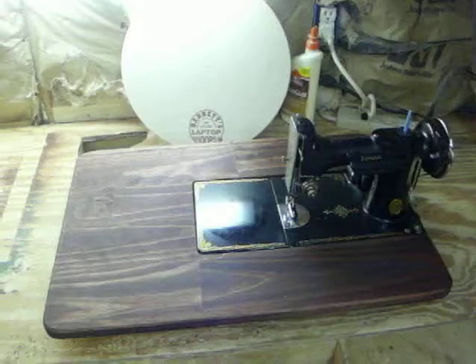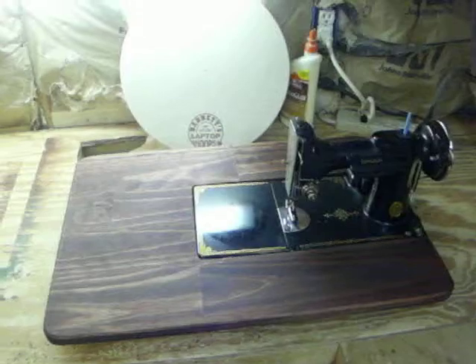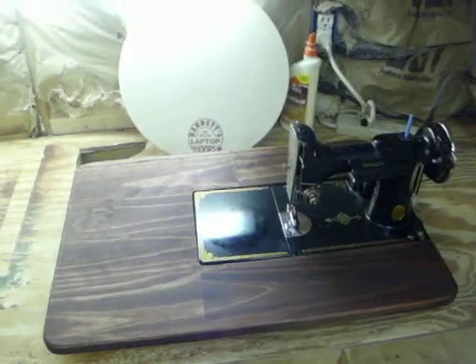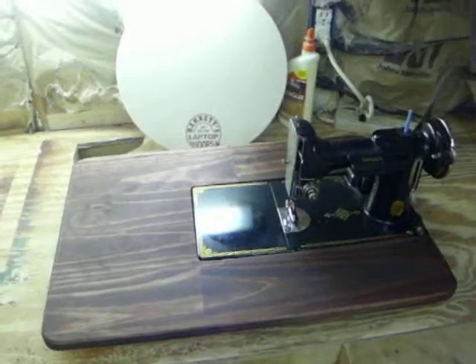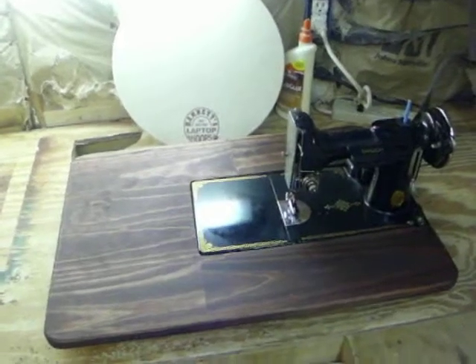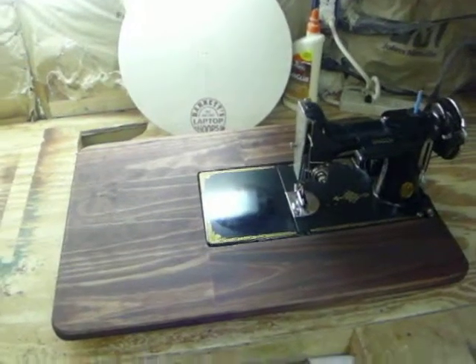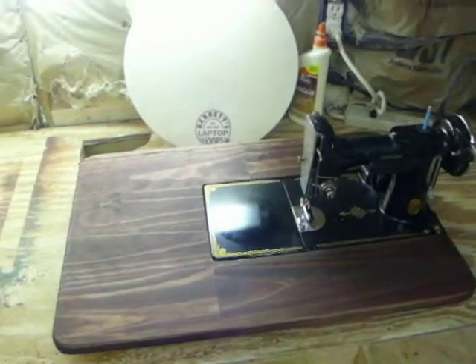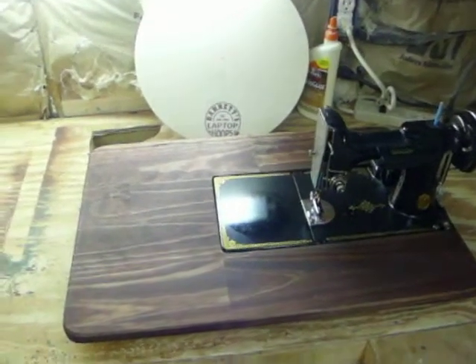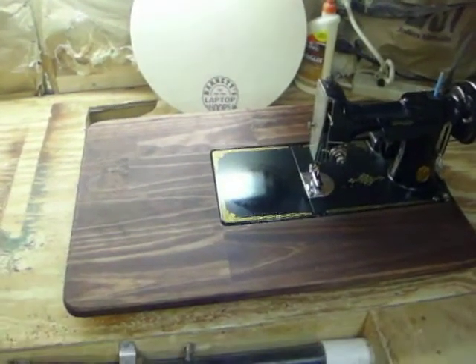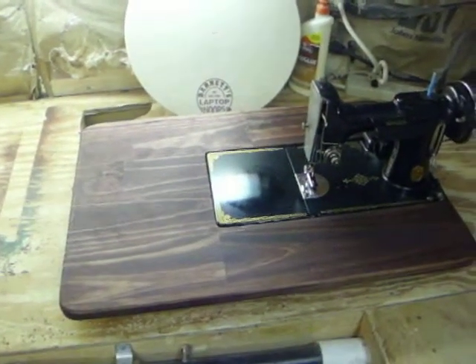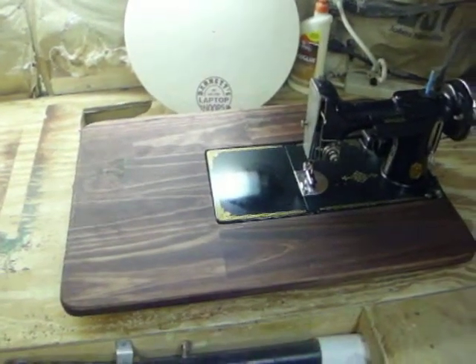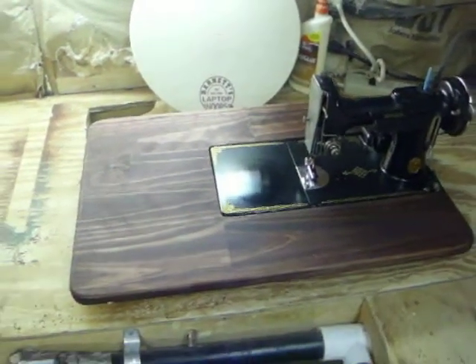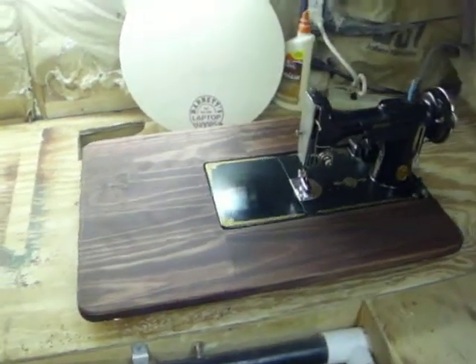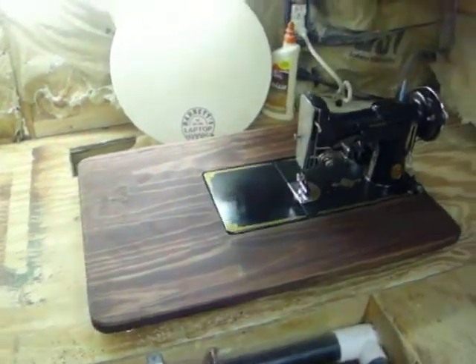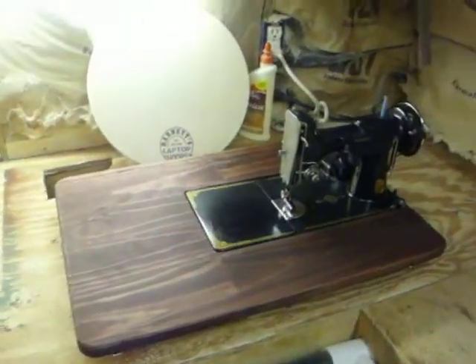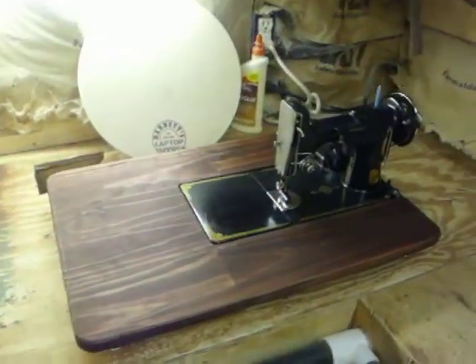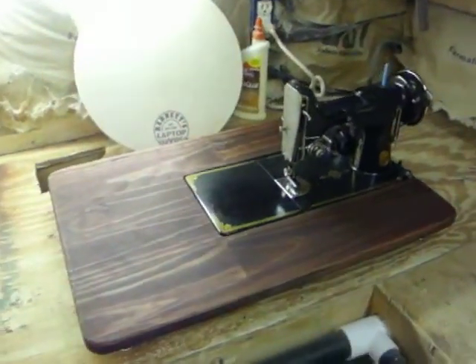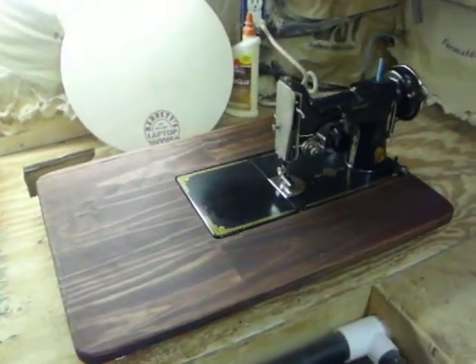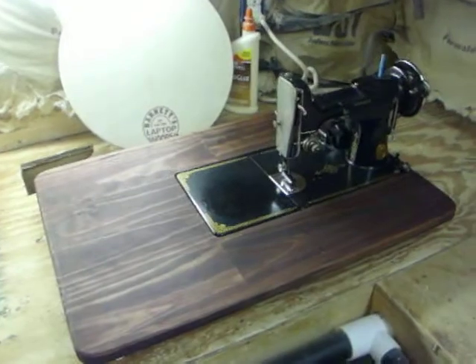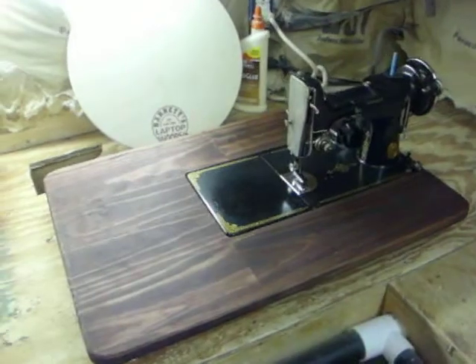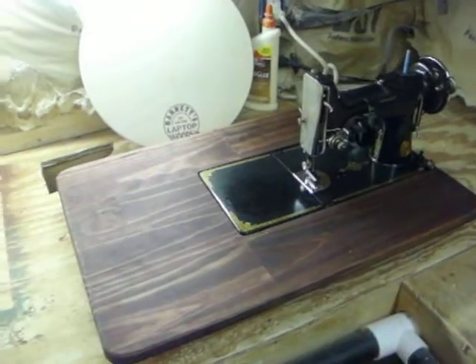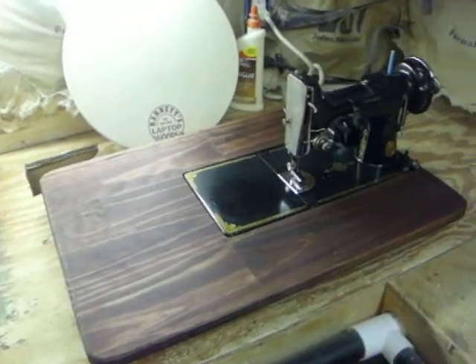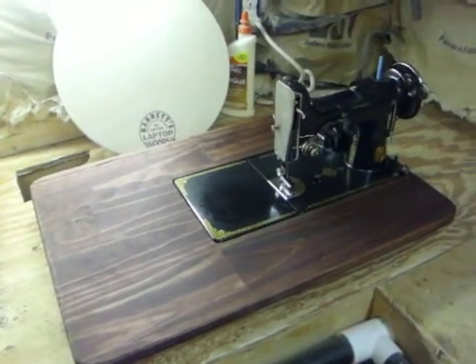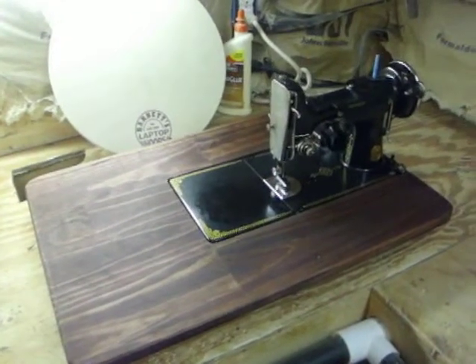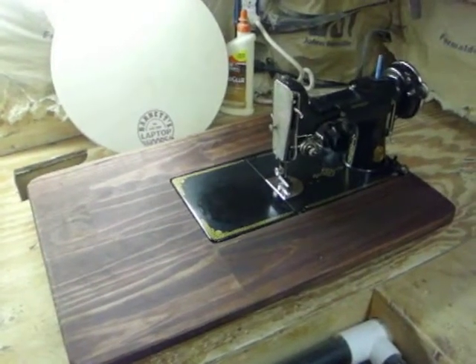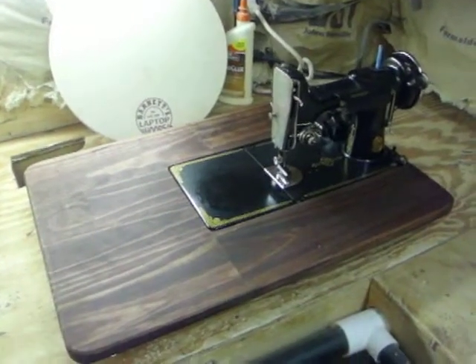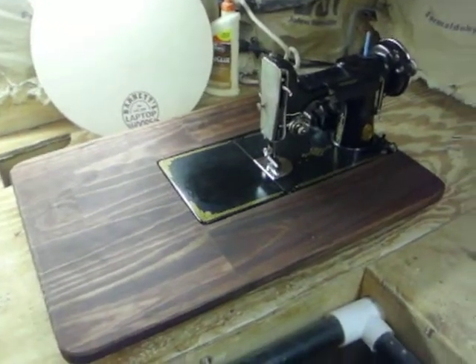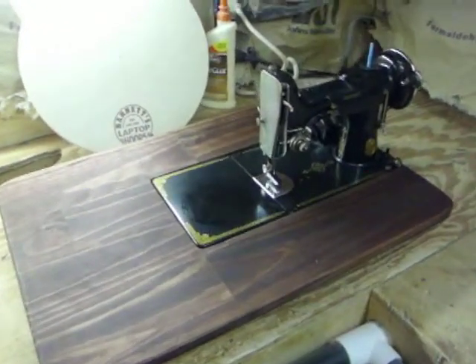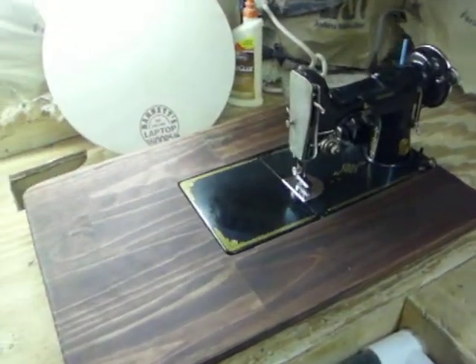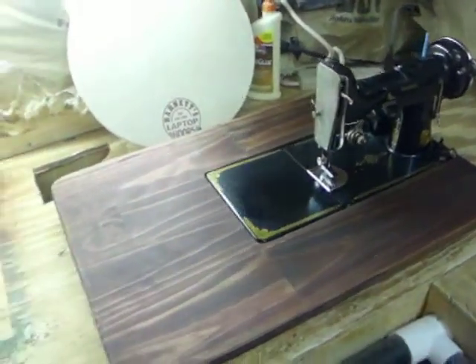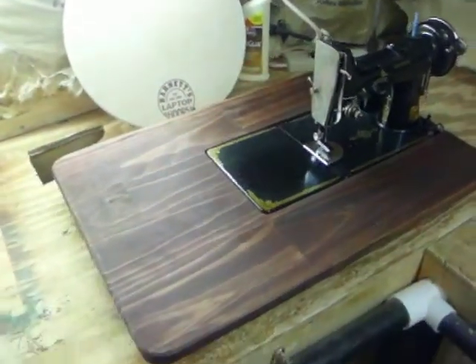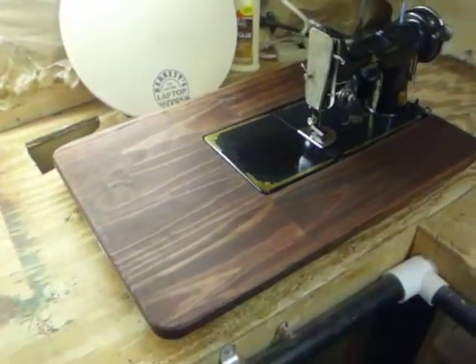Hello, this is Harry with Laptop Hoops. This is a little creation I was working on today. I've been posting it on Facebook. It's a little featherweight table.